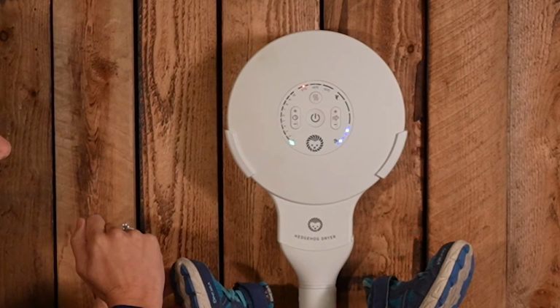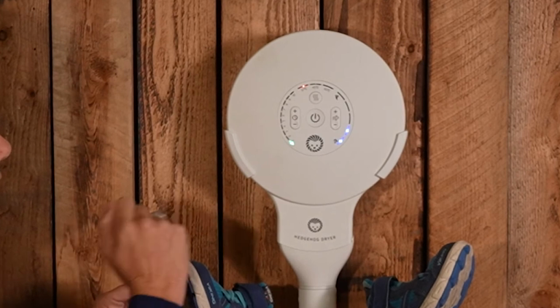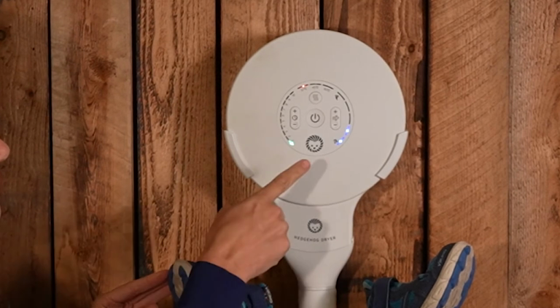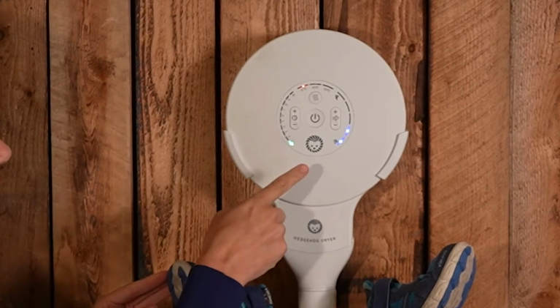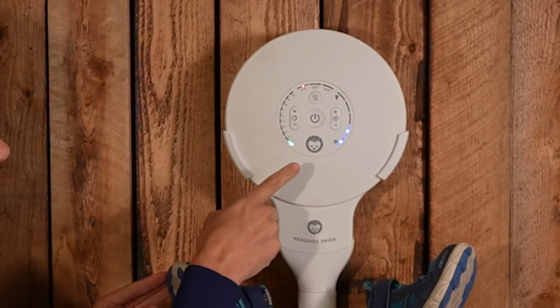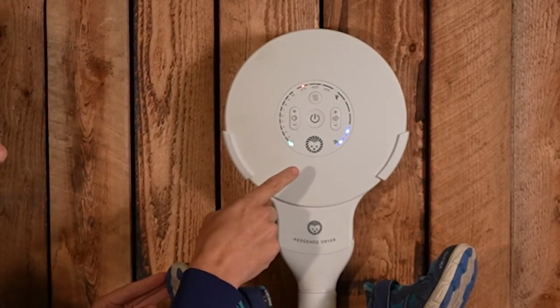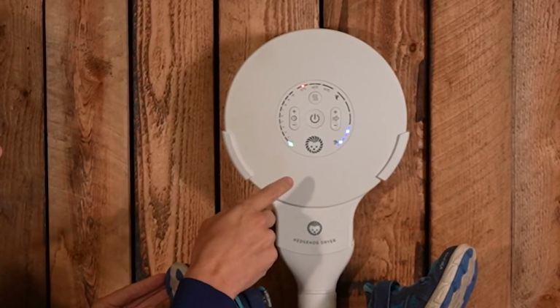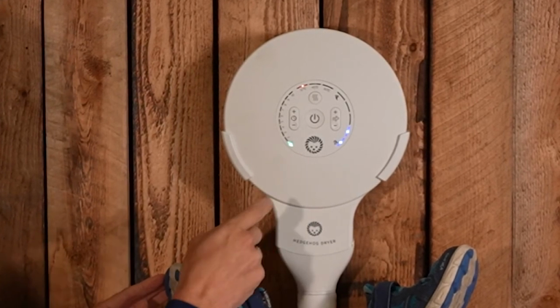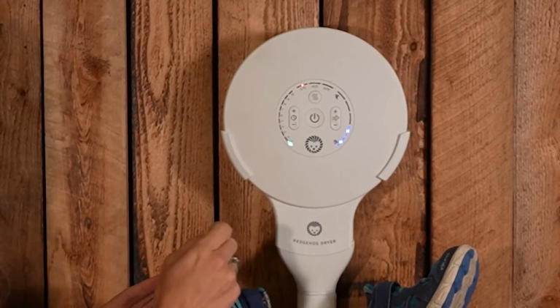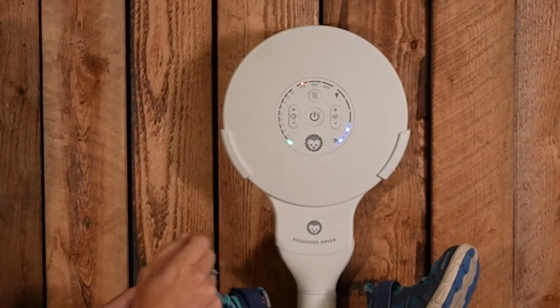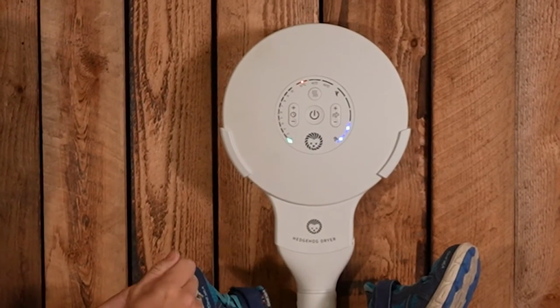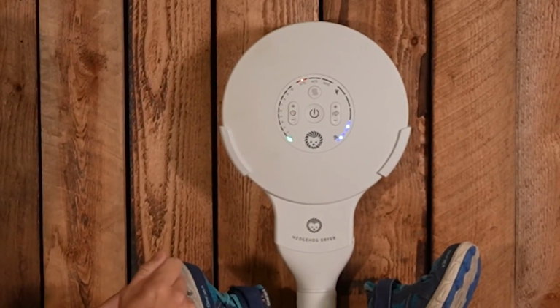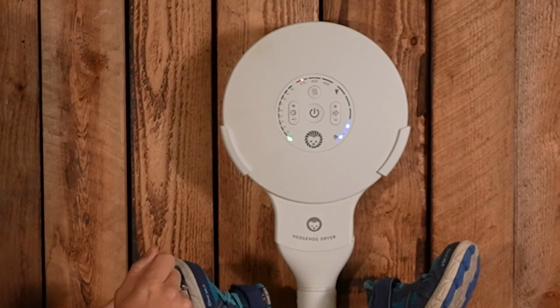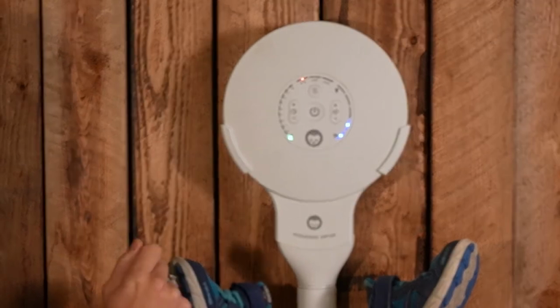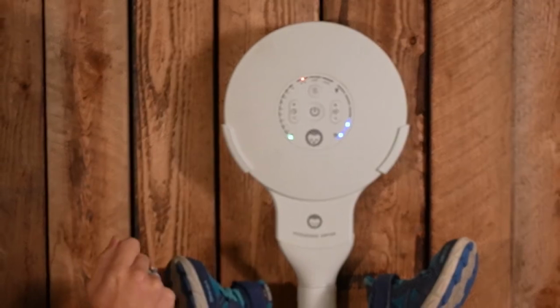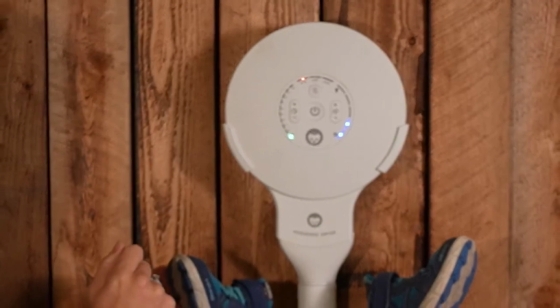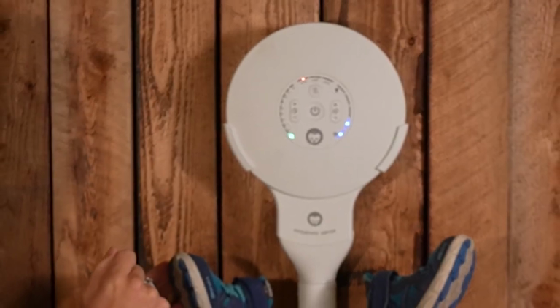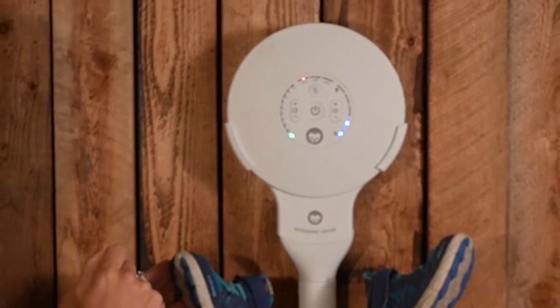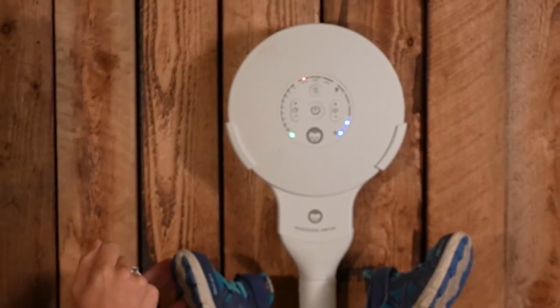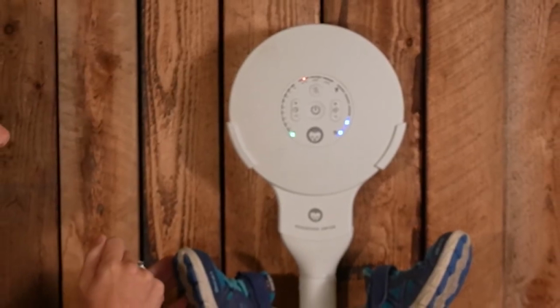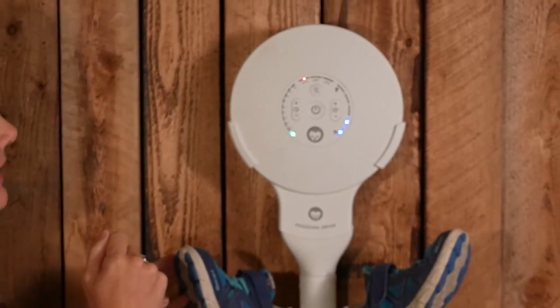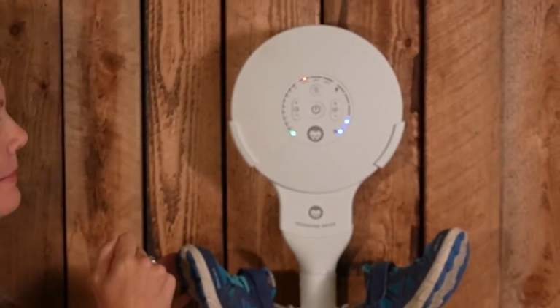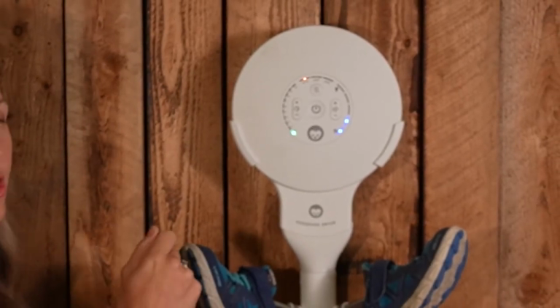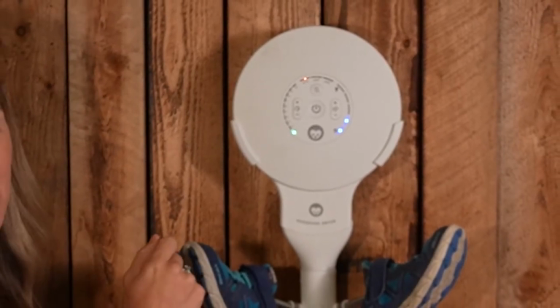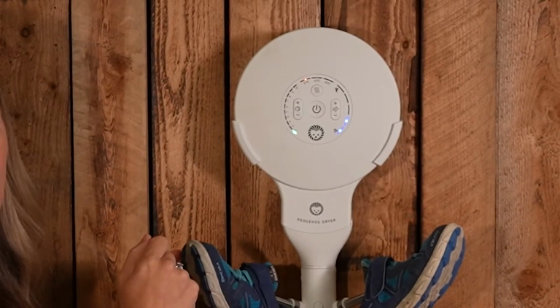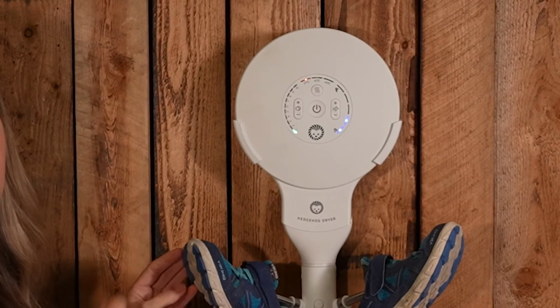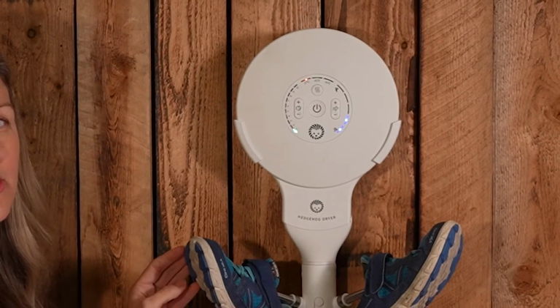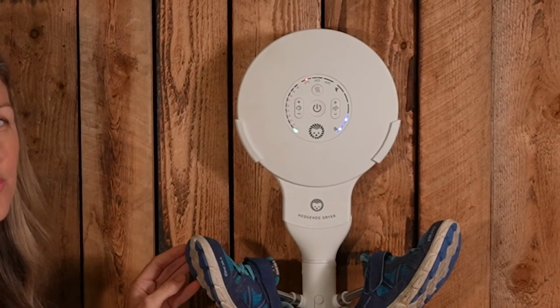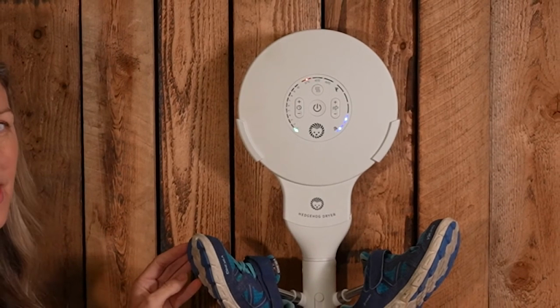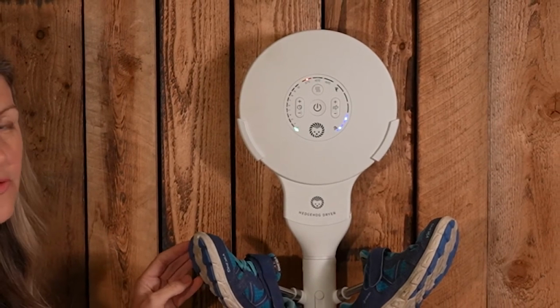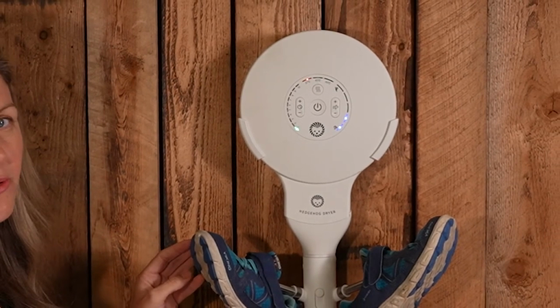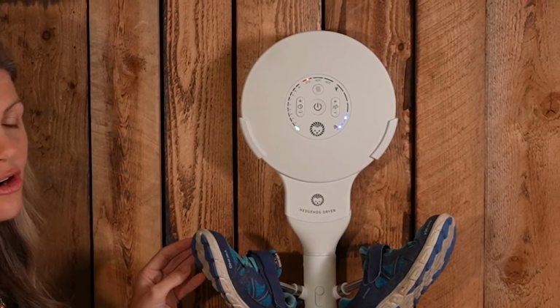We also have five different fan powers. We have silent mode, which is much quieter but takes a longer time to dry, and we also have tornado mode for super fast drying.